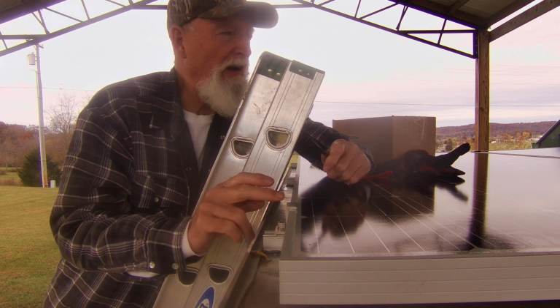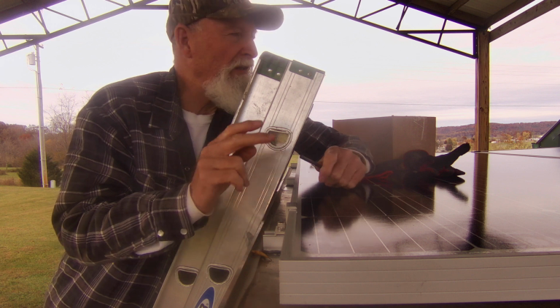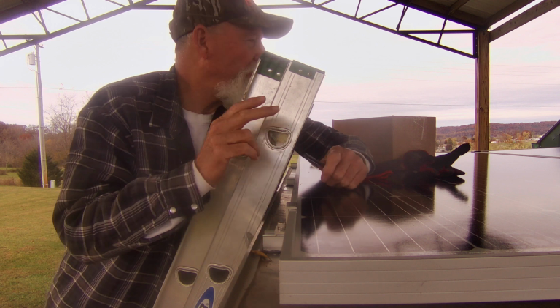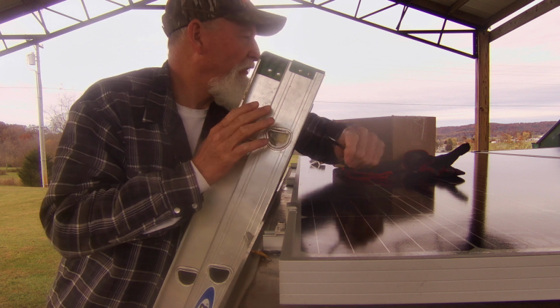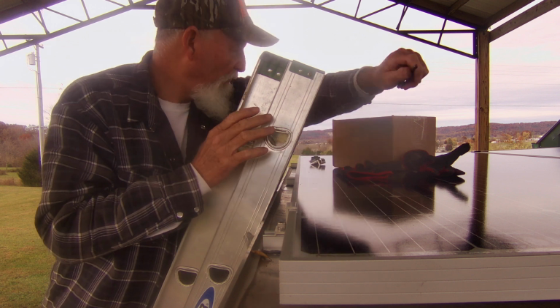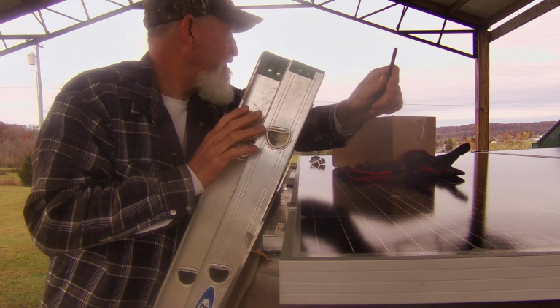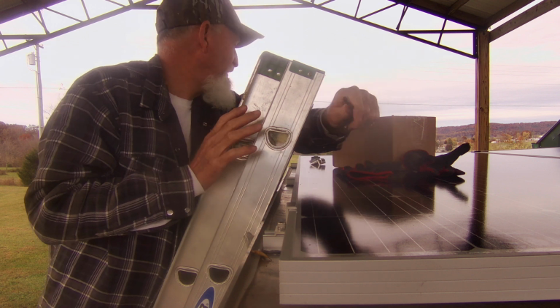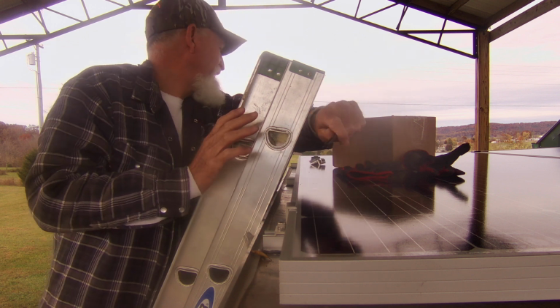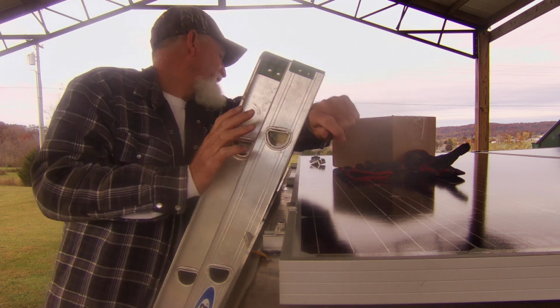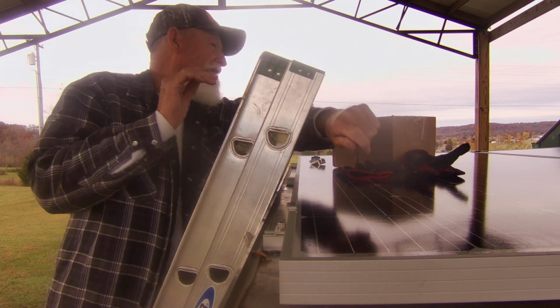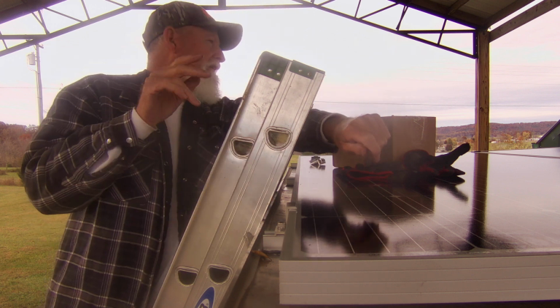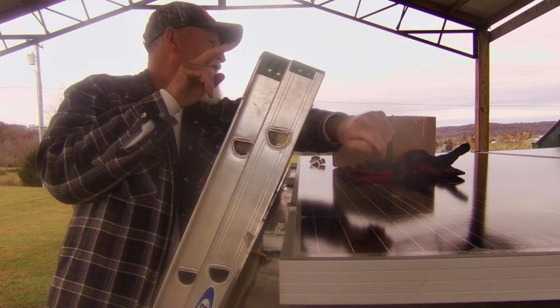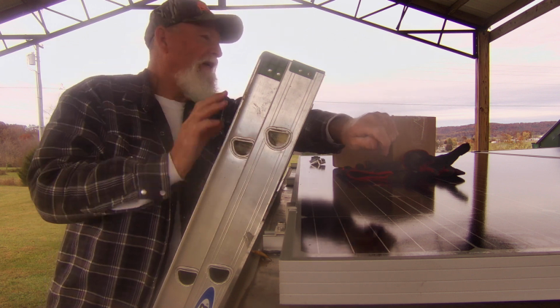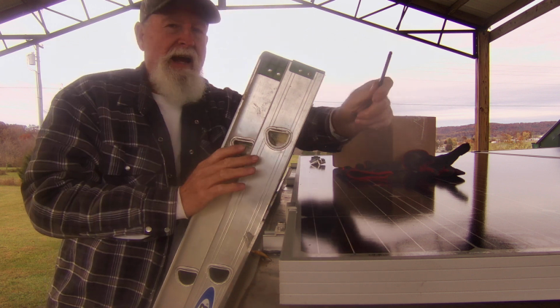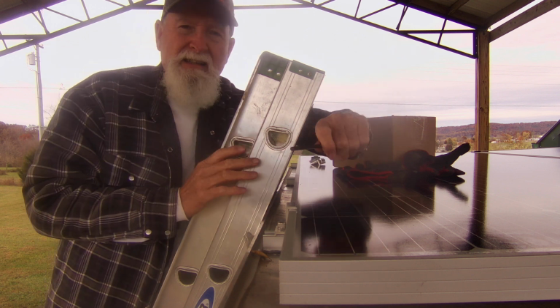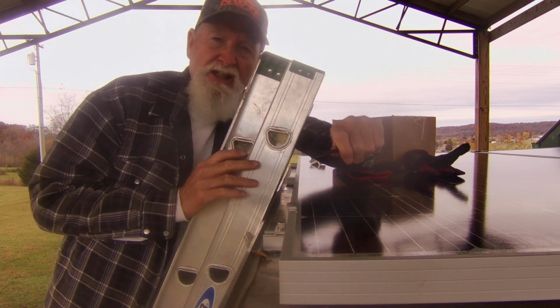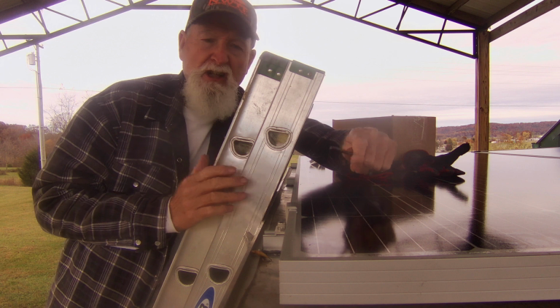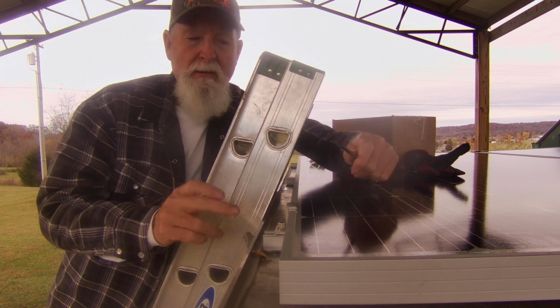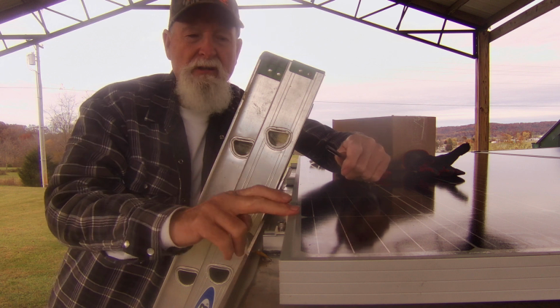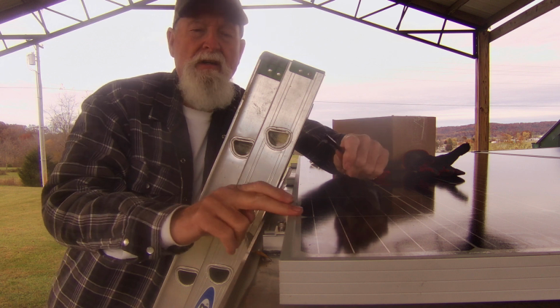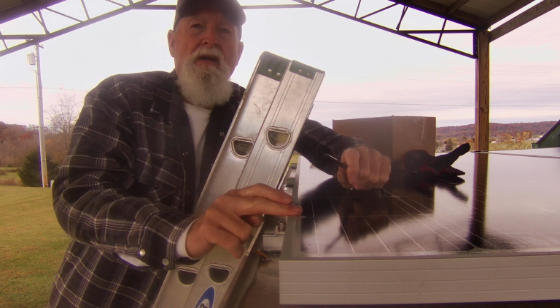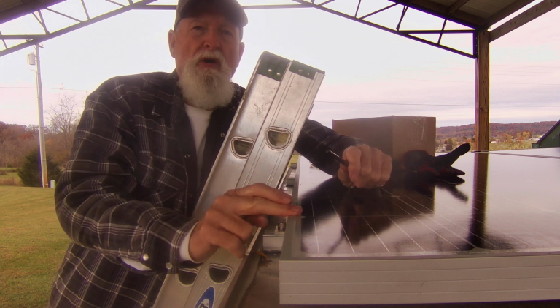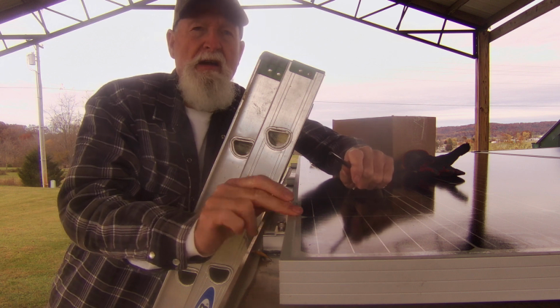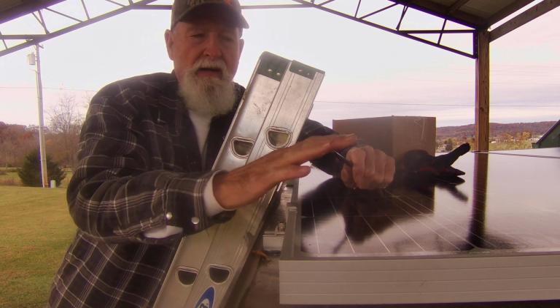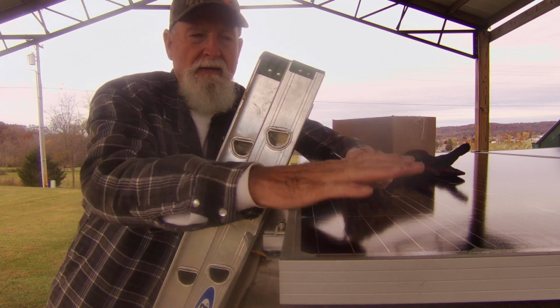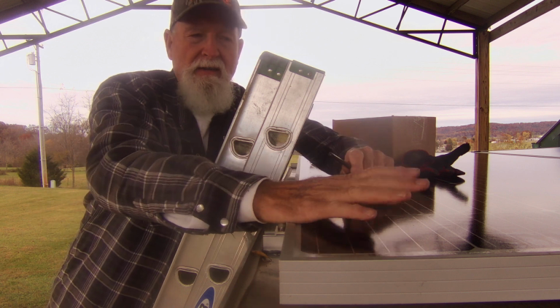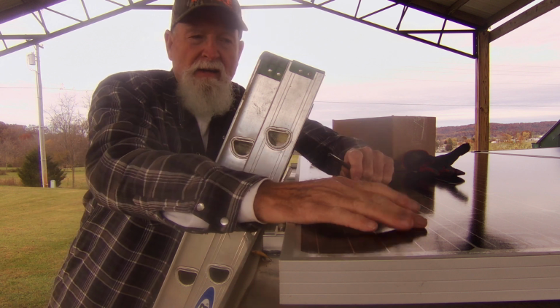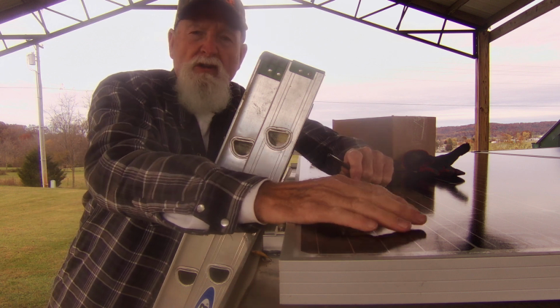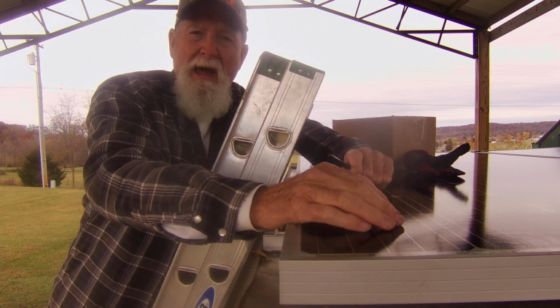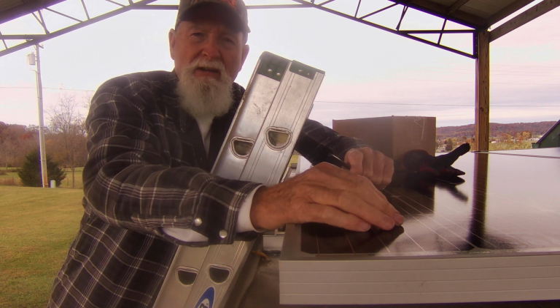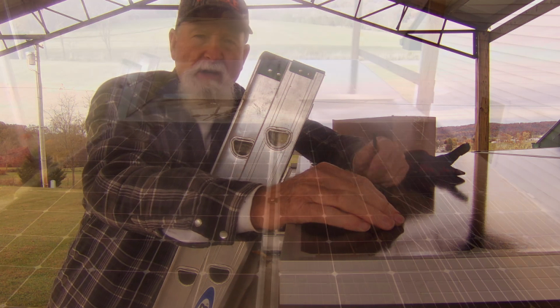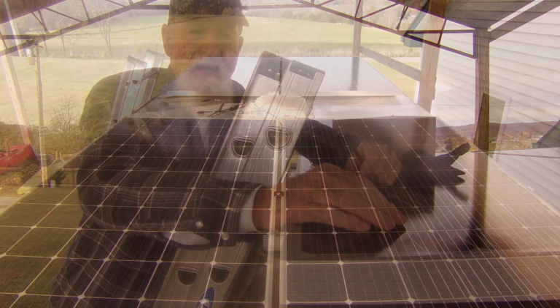I've got one, two, three, four, five — six clamps per solar panel holding it all down.